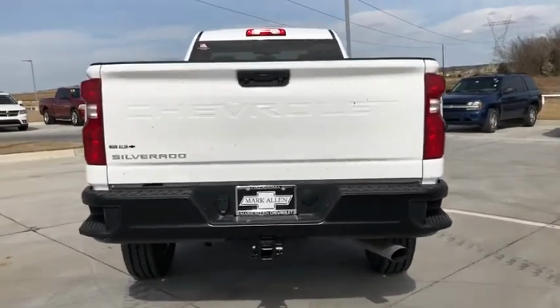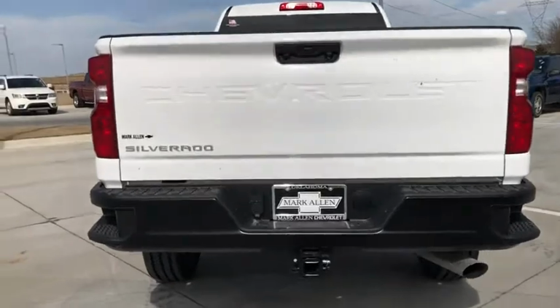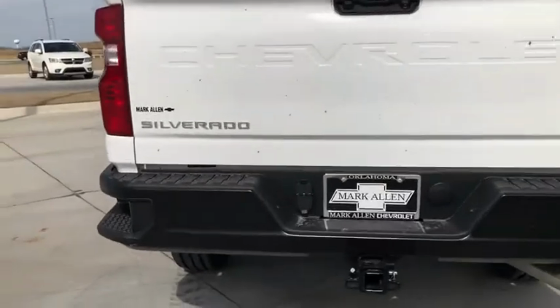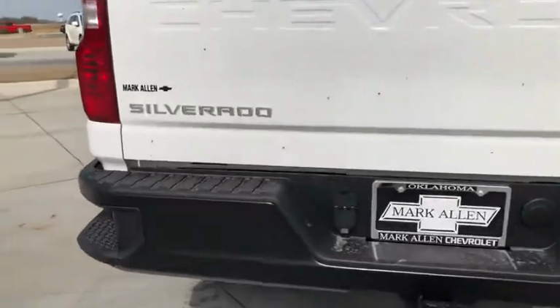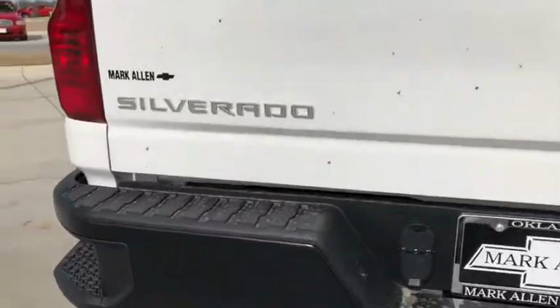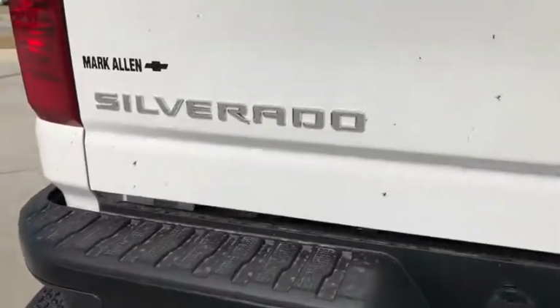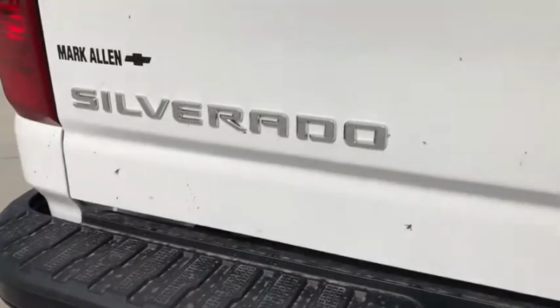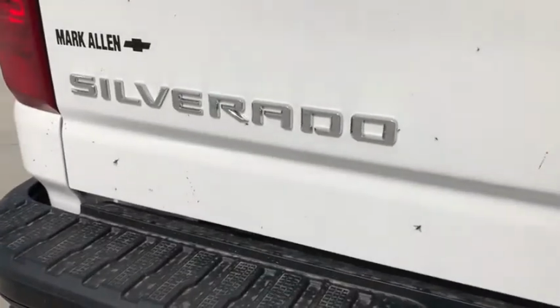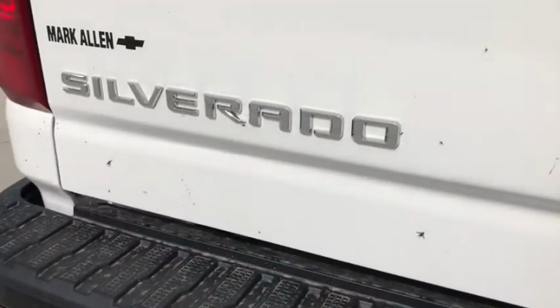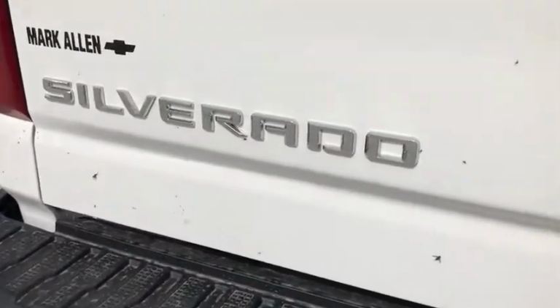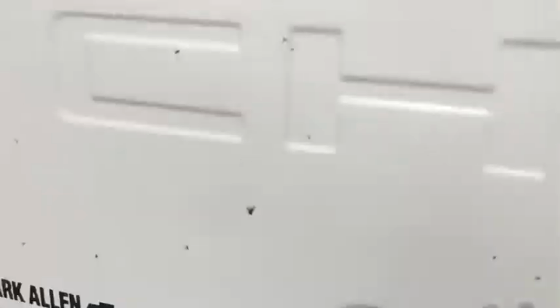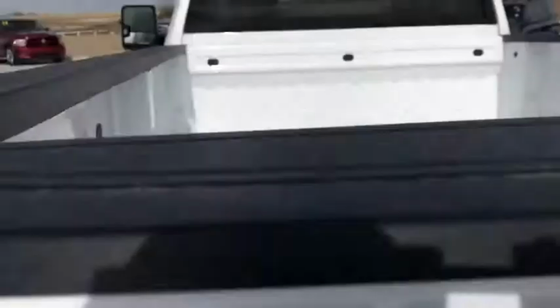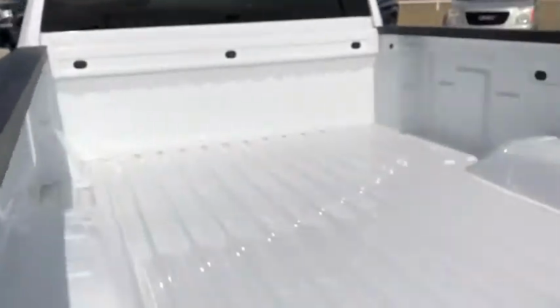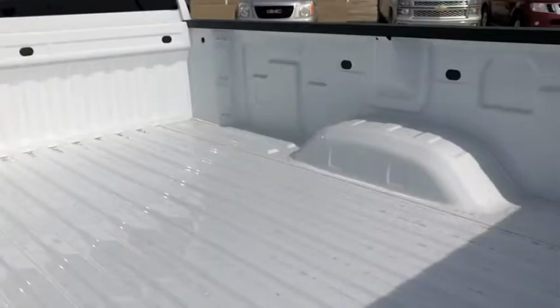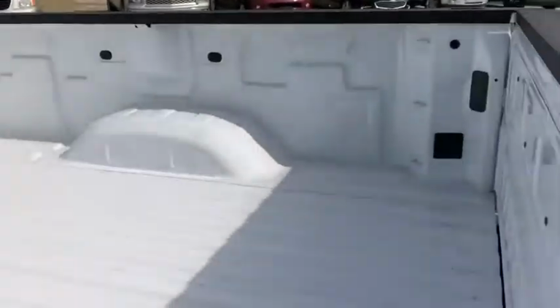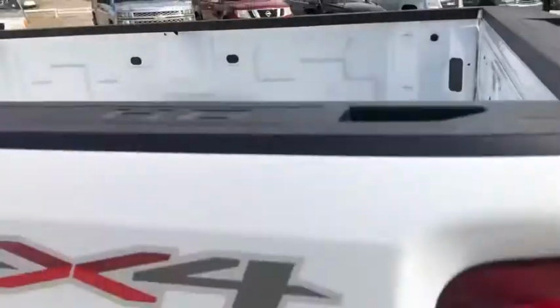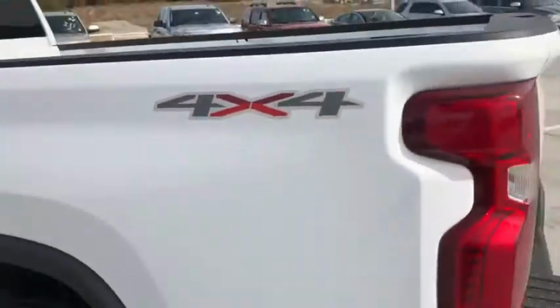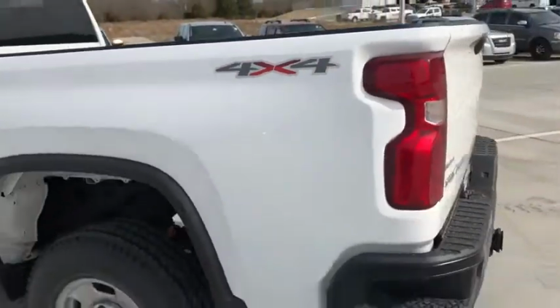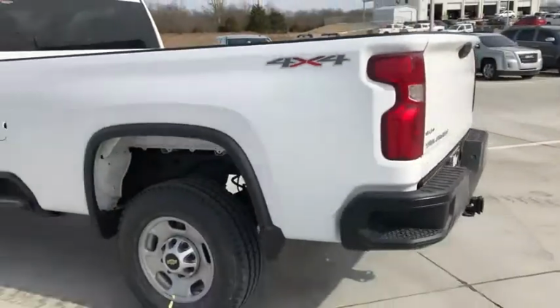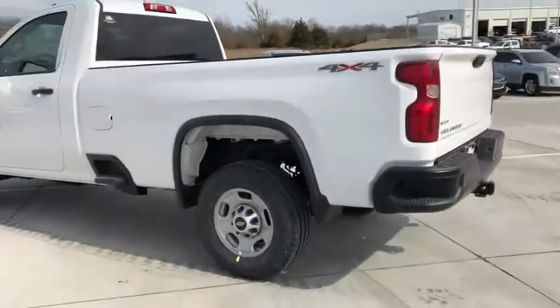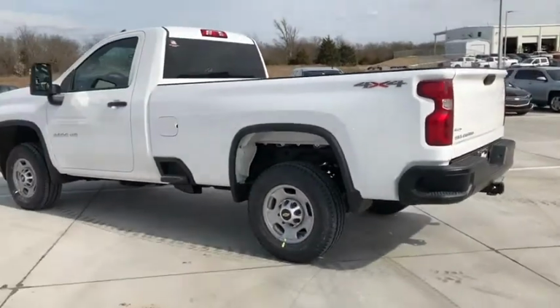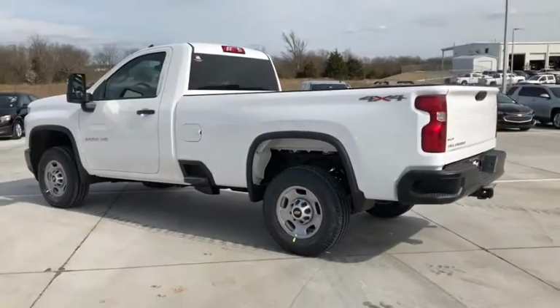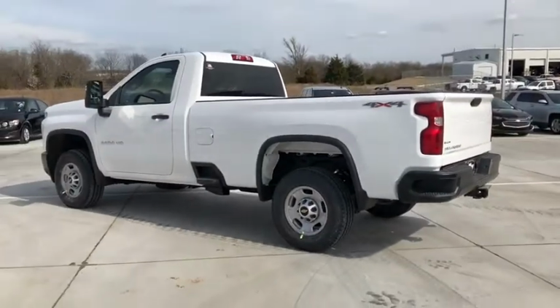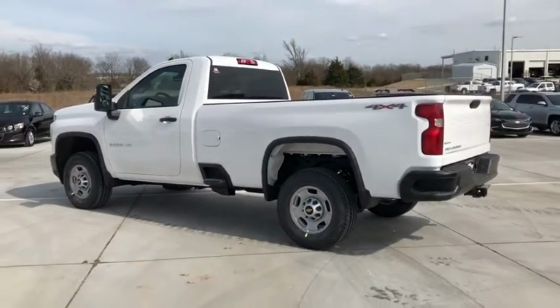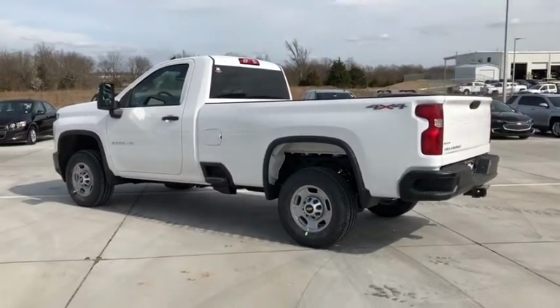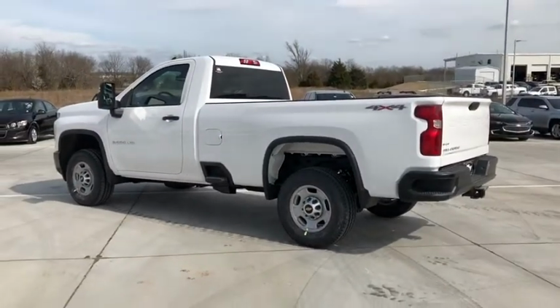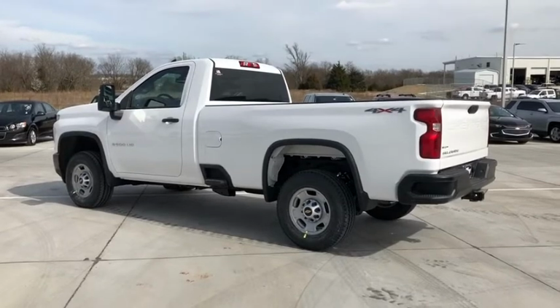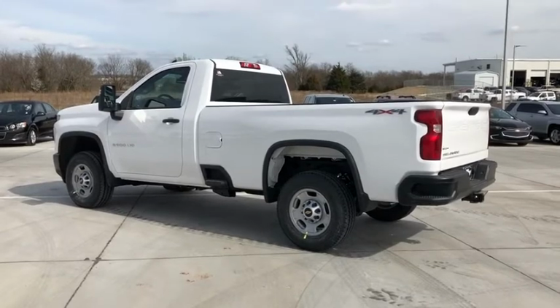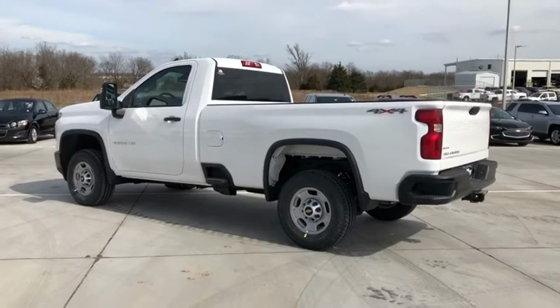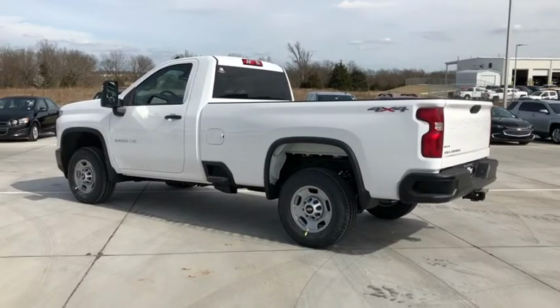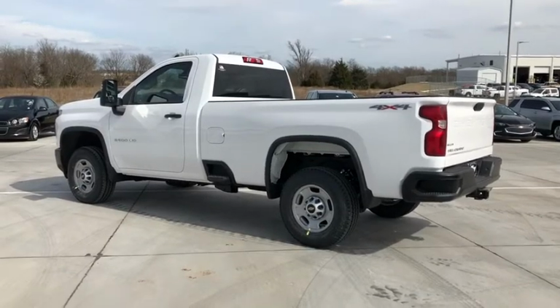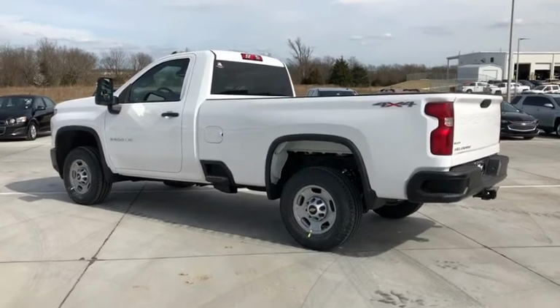Overhead console, brake assist, remote keyless entry, tilt steering wheel, front reading lamps, passenger vanity mirror, tinted glass, front wheel independent suspension, low tire pressure warning, four-piece floor mat set.